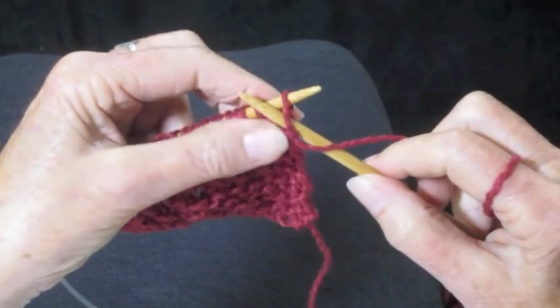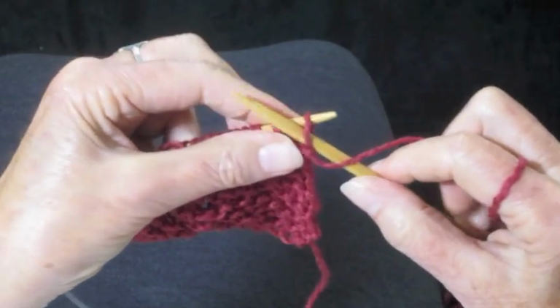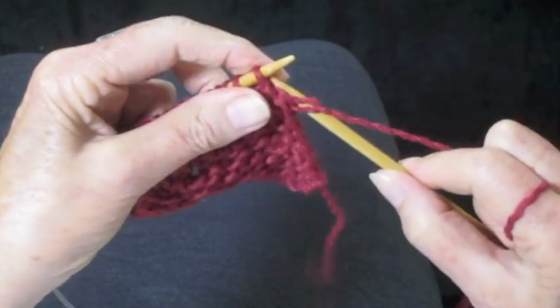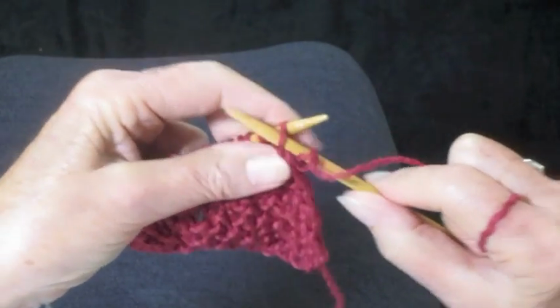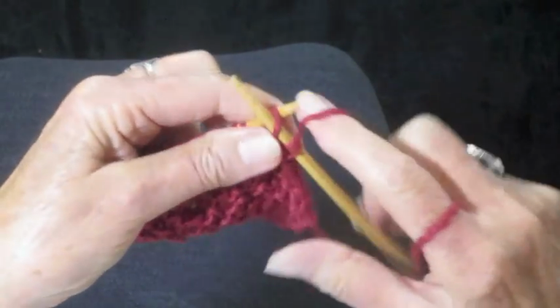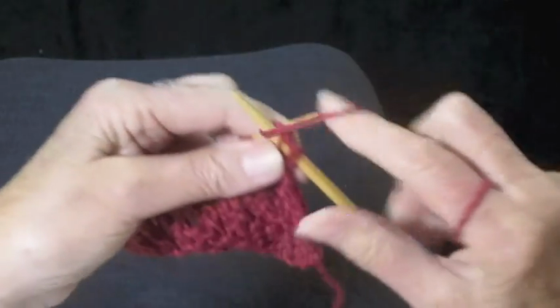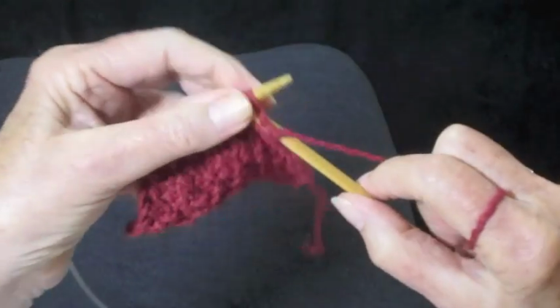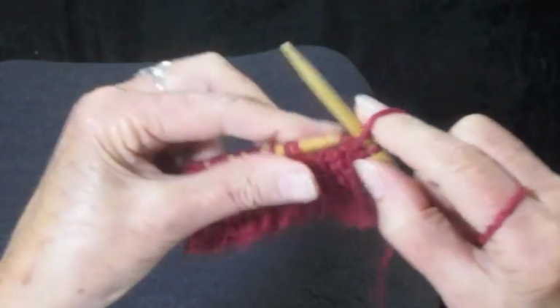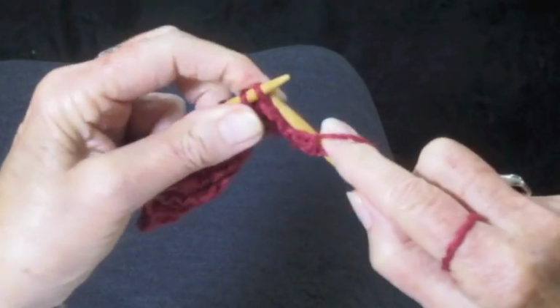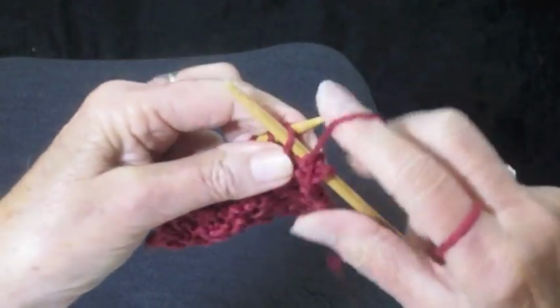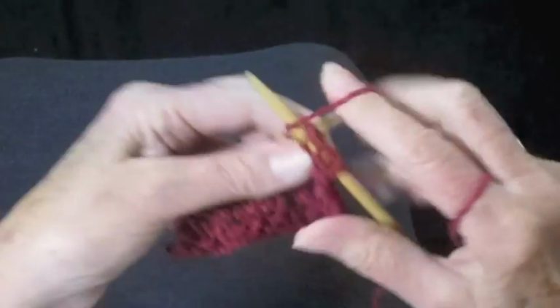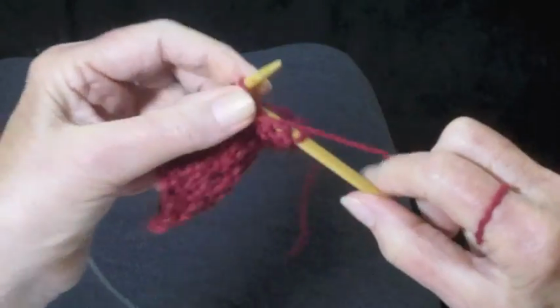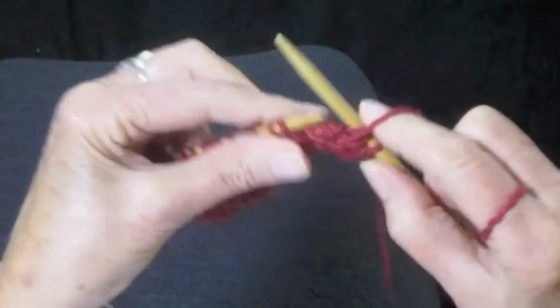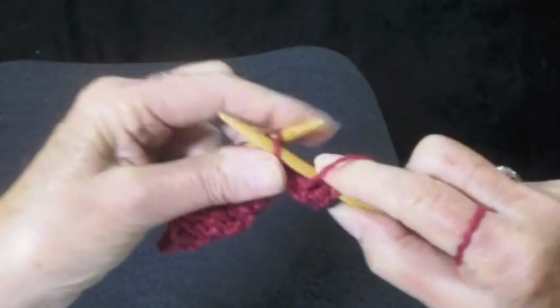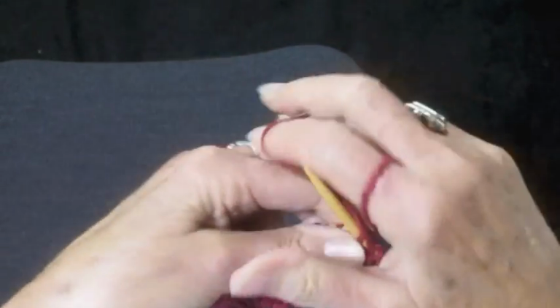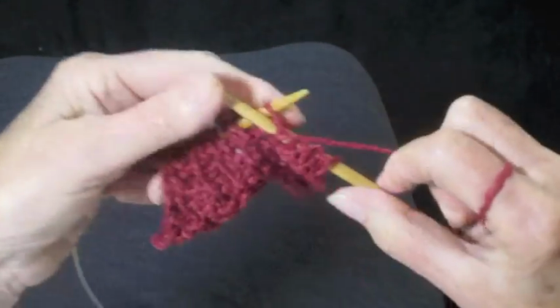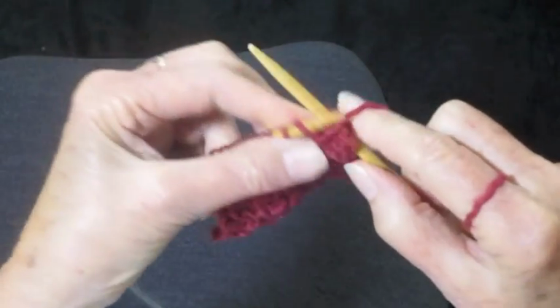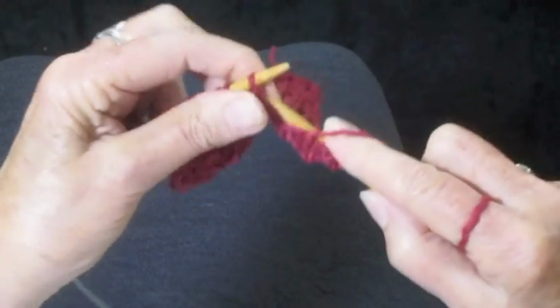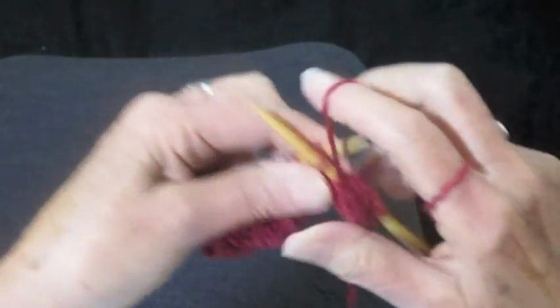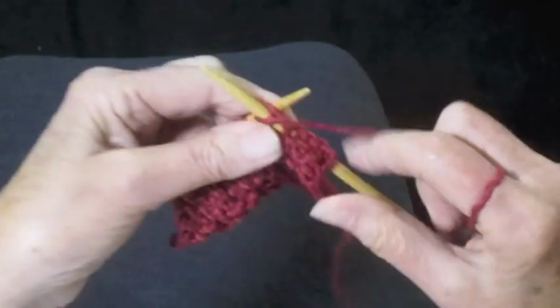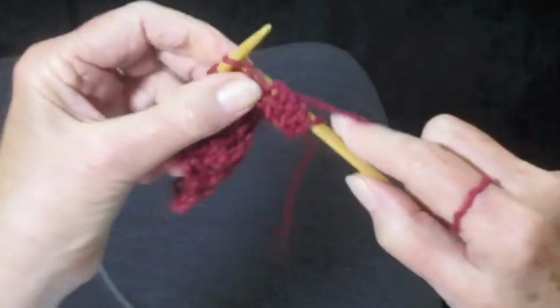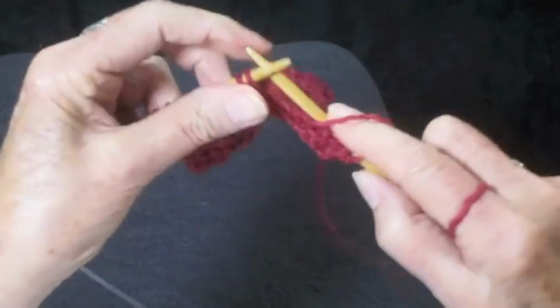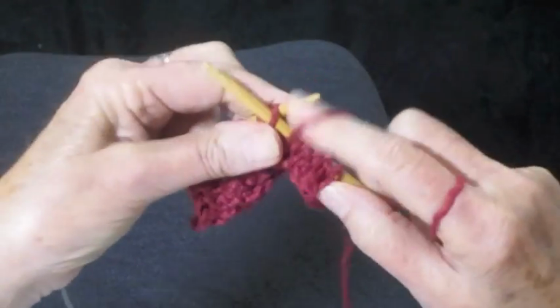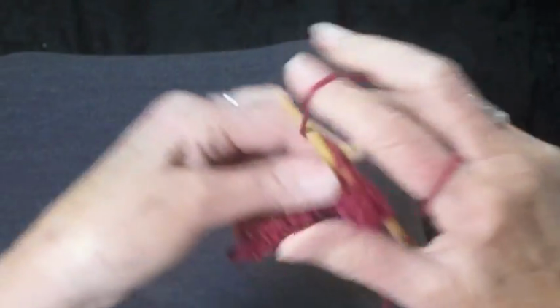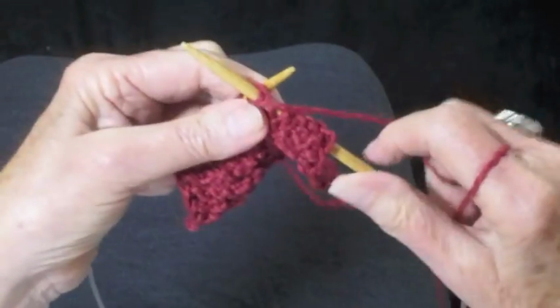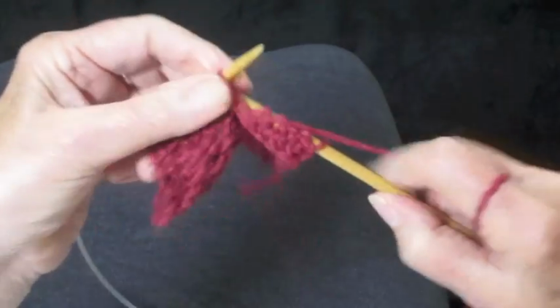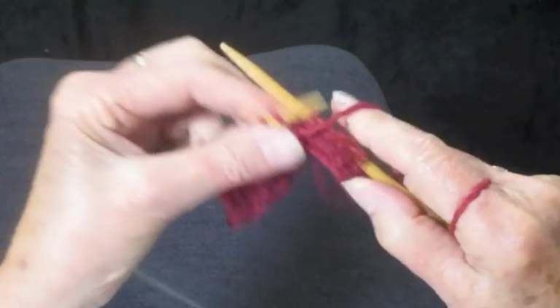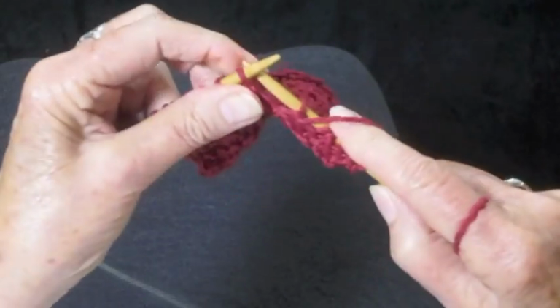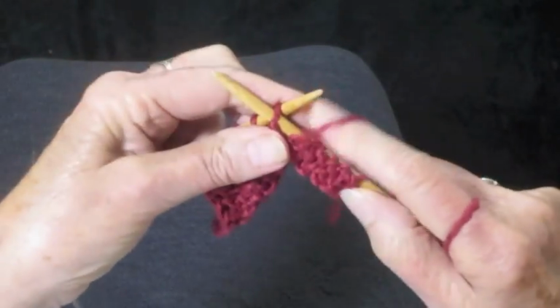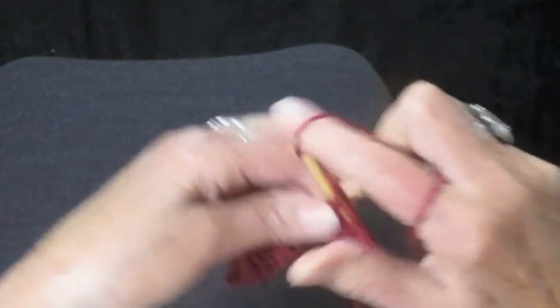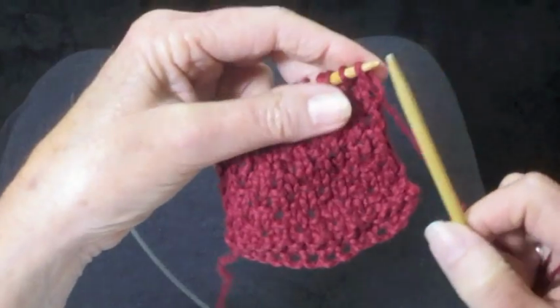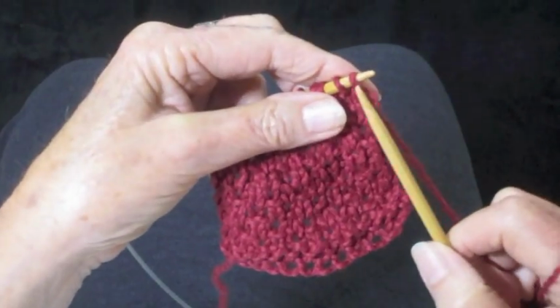Turn the work around and the next row is just purl. When I said only two rows are important, it's because two rows are simply purl. Do that all the way across the row. We'll be ready for row three.